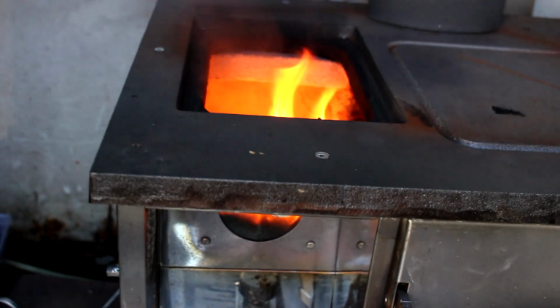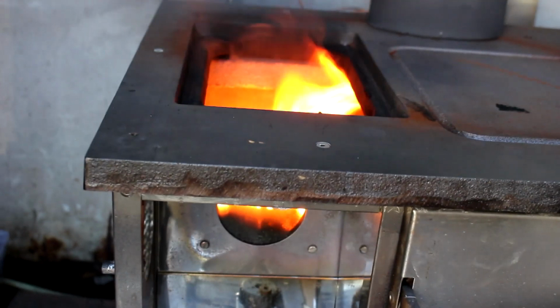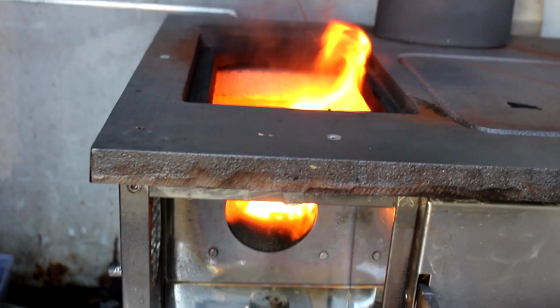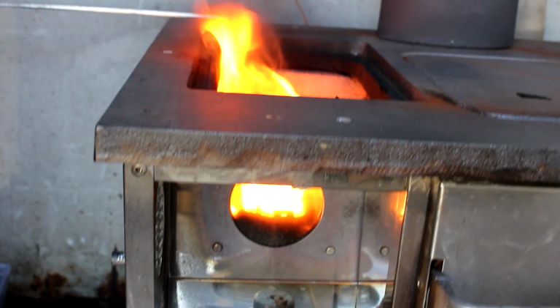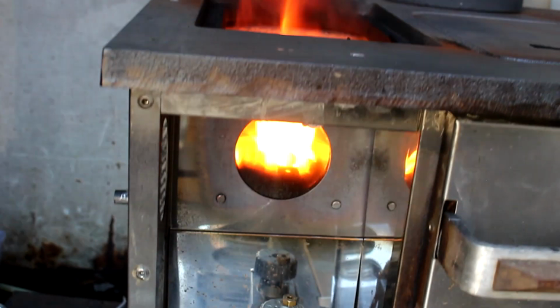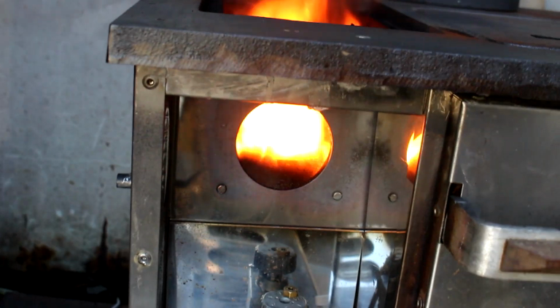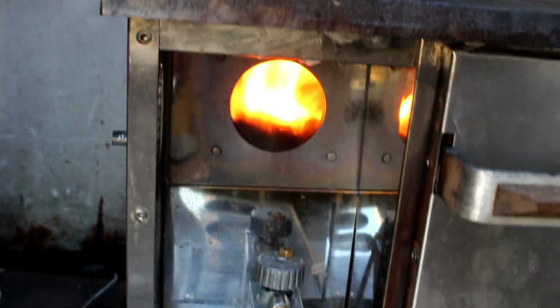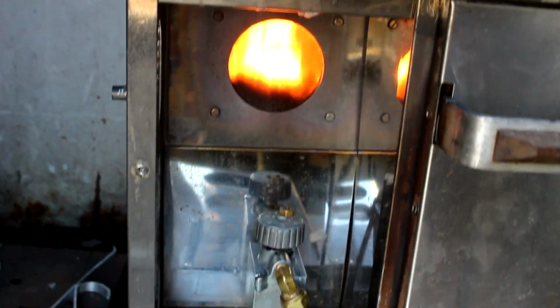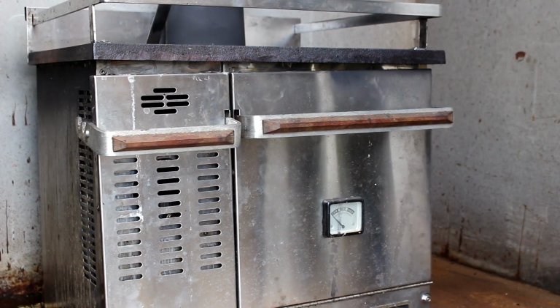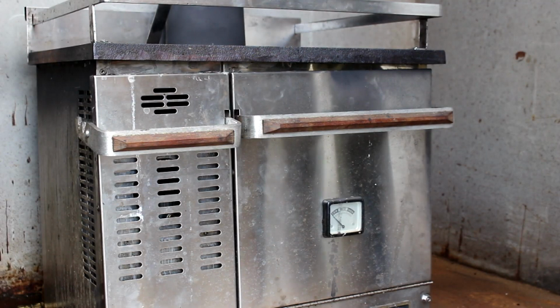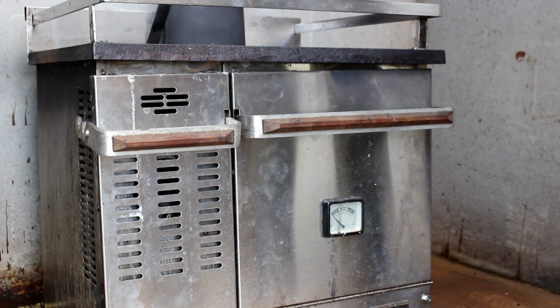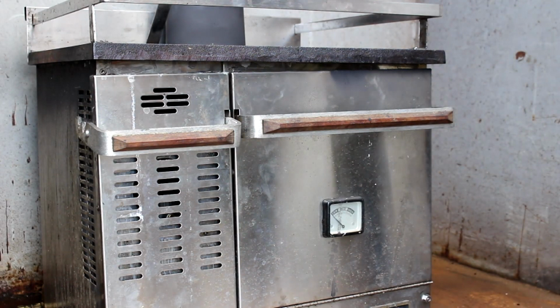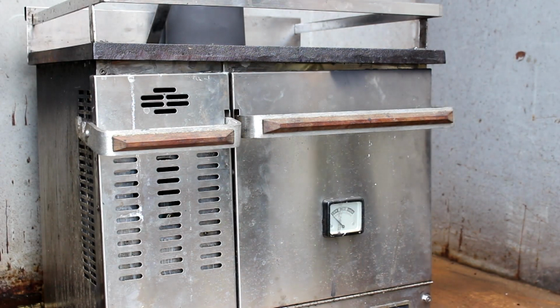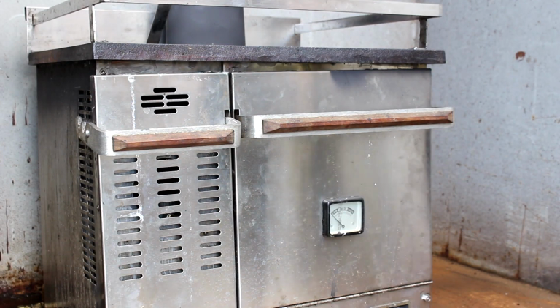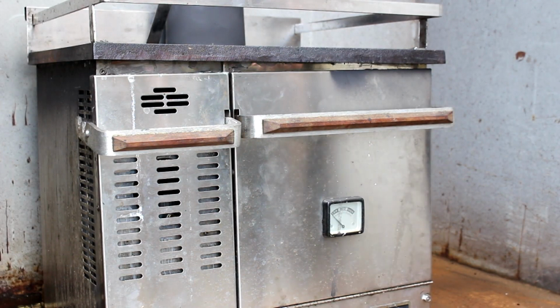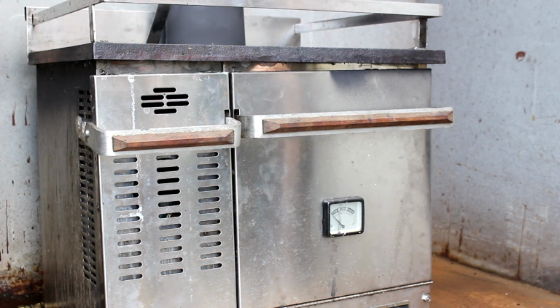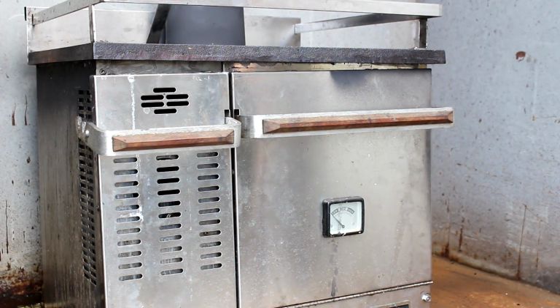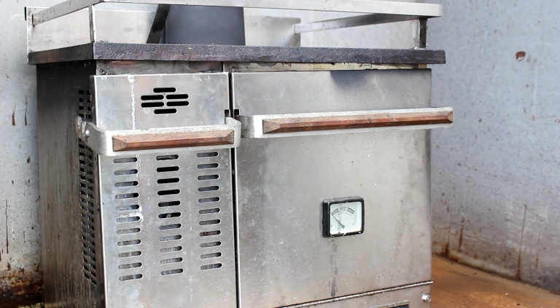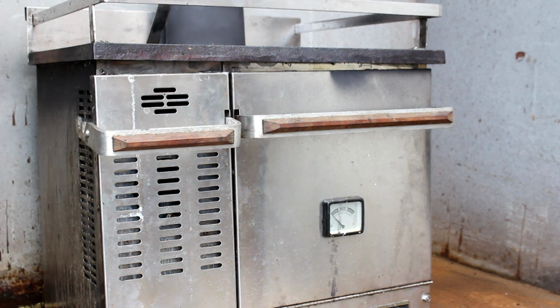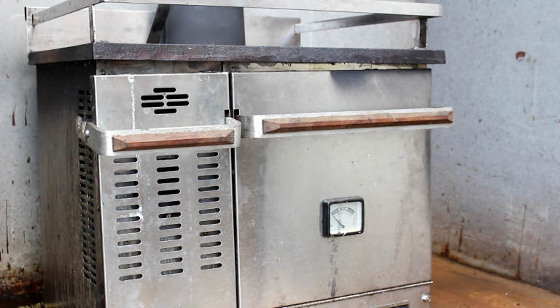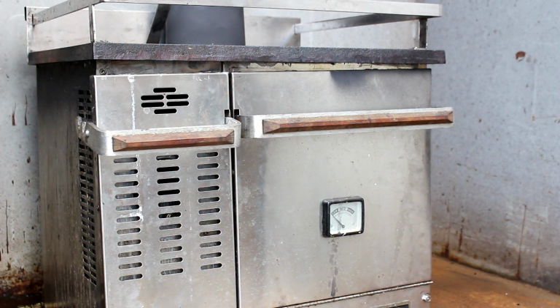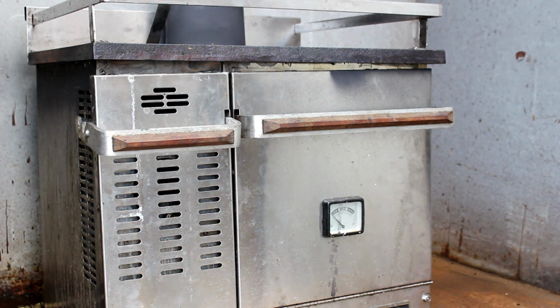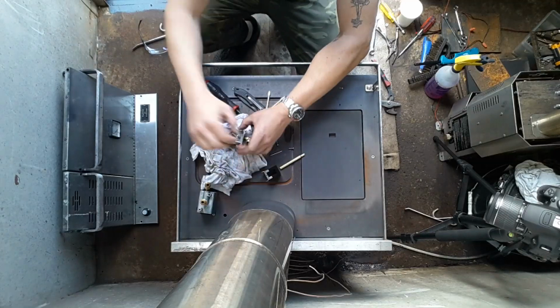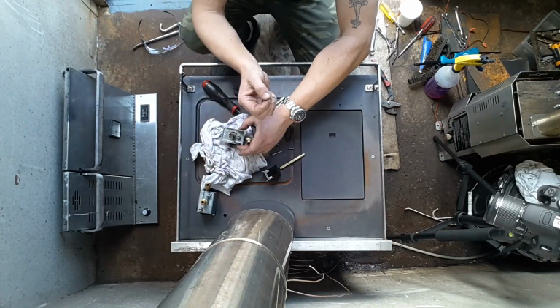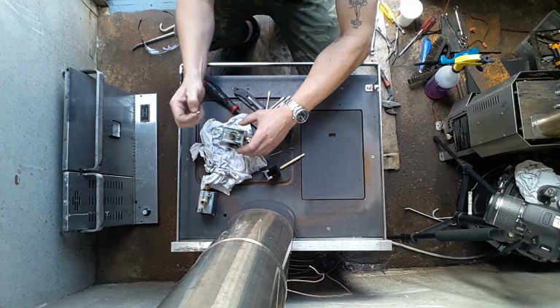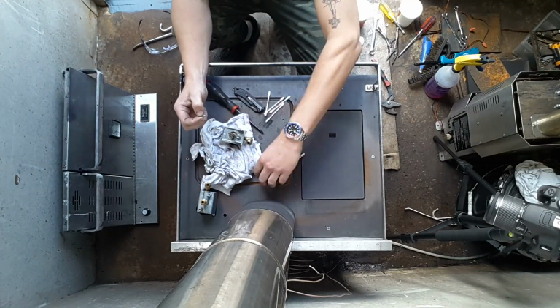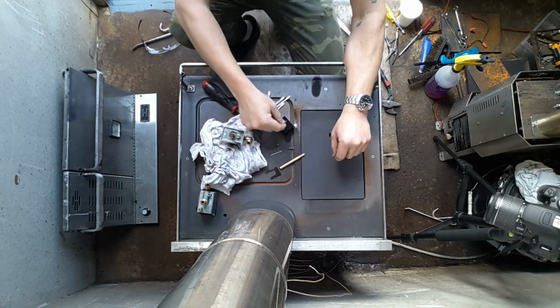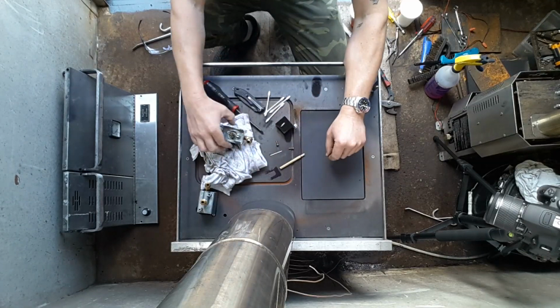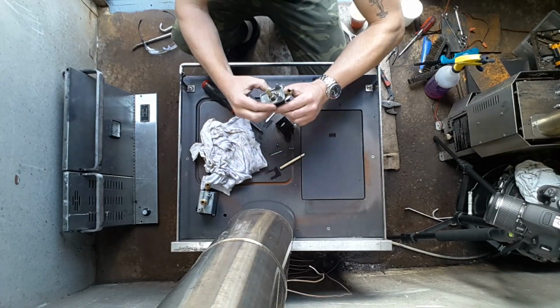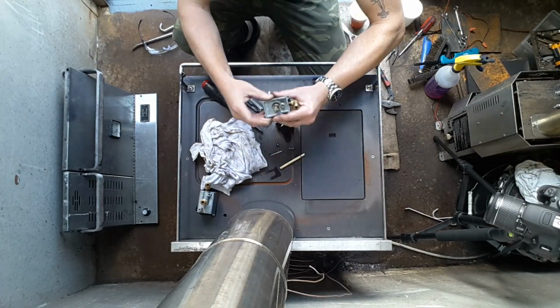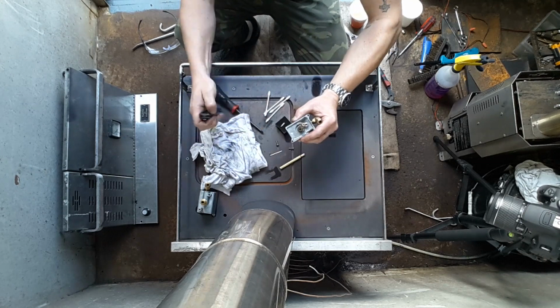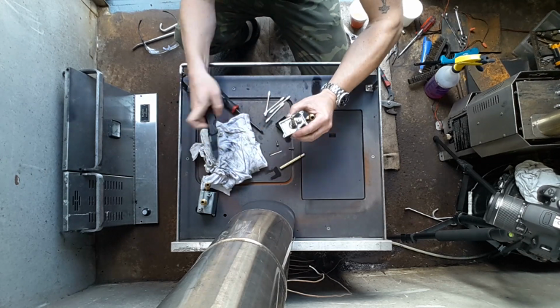Hello and welcome. In these videos we're making a neglected Dickinson stove run like new again. In part one I showed you how to disassemble and clean the valve, and in this video I'm going to clean out the burner pot and the fuel line.